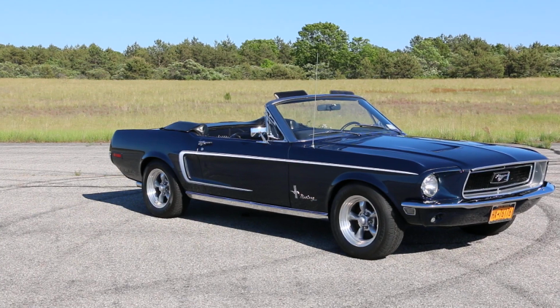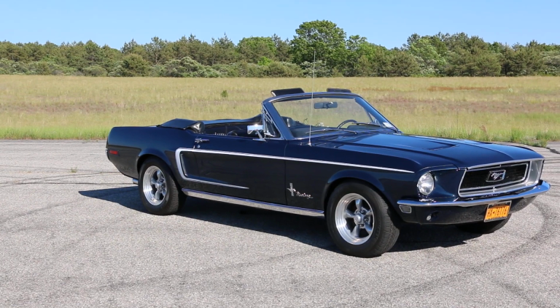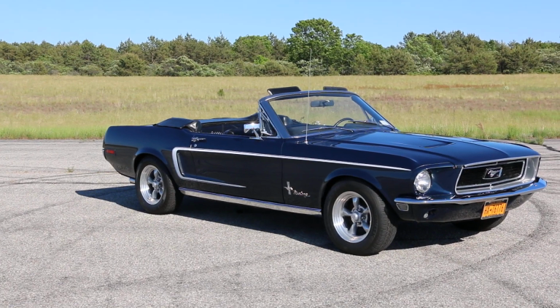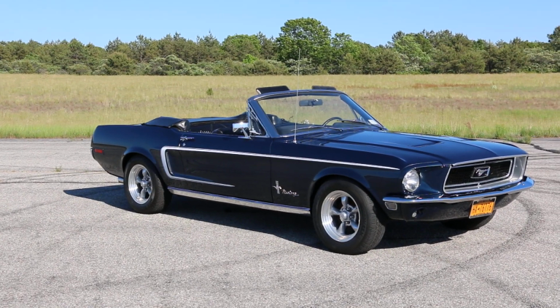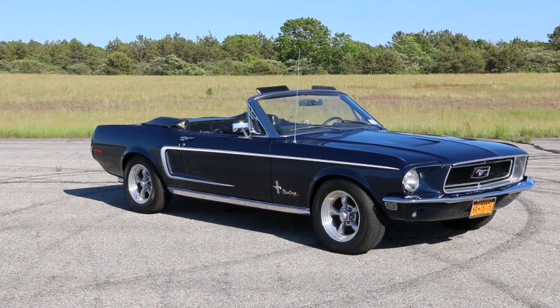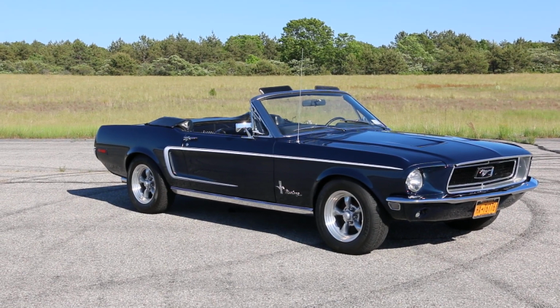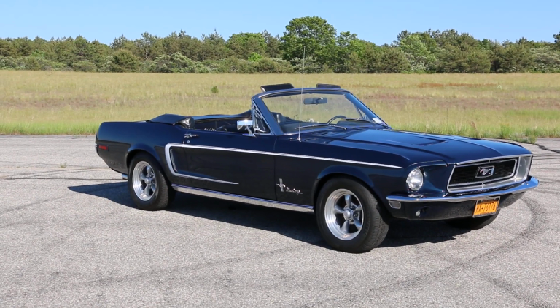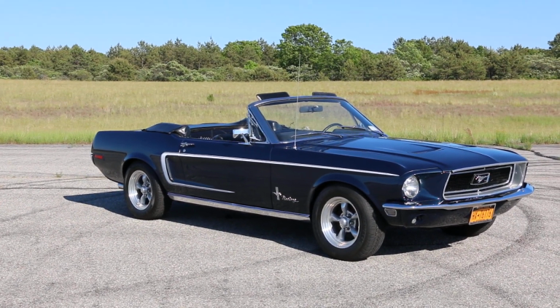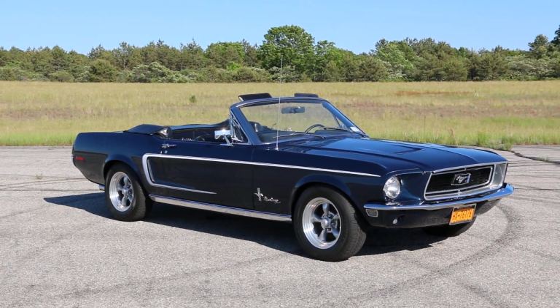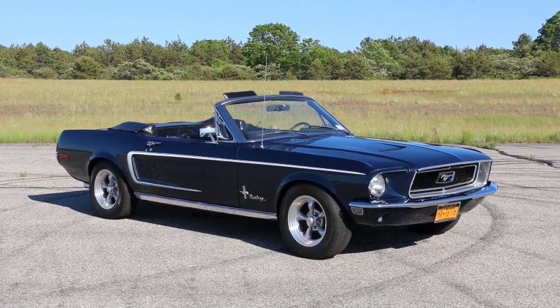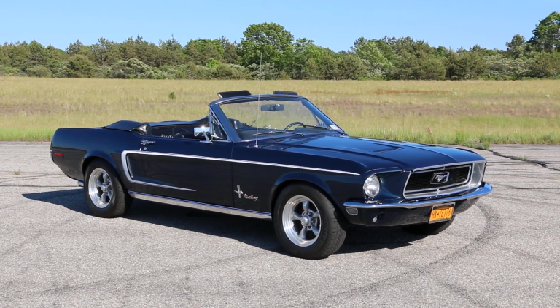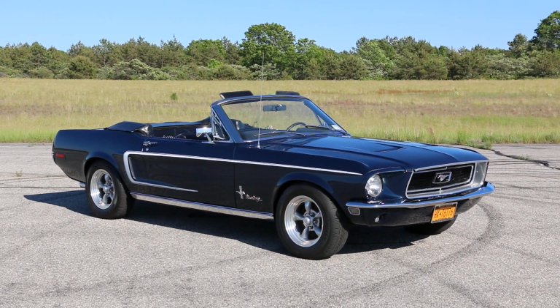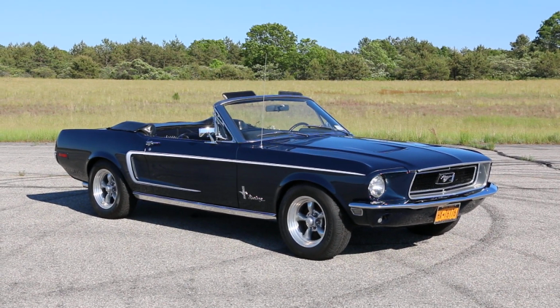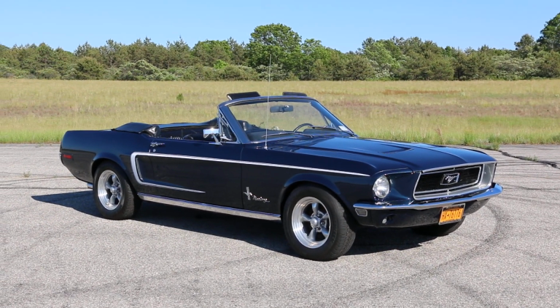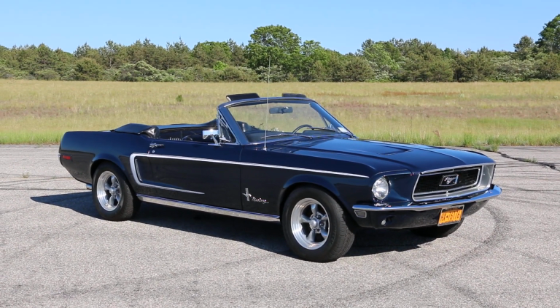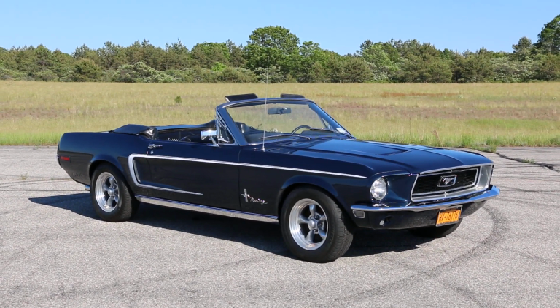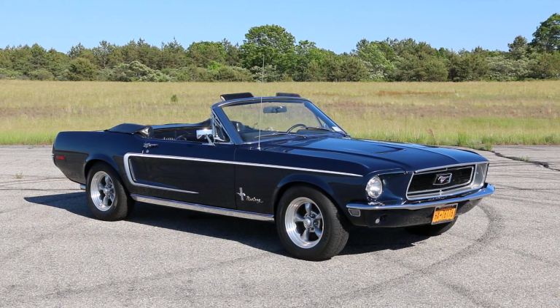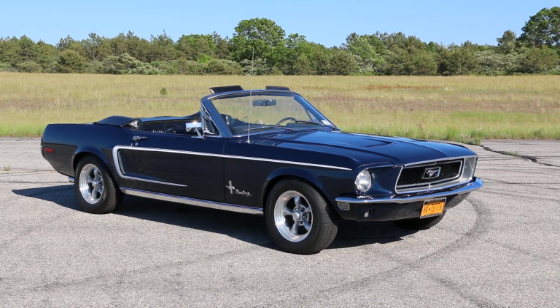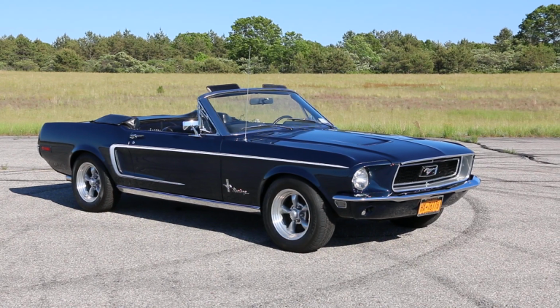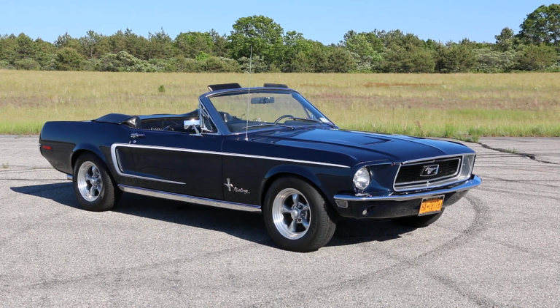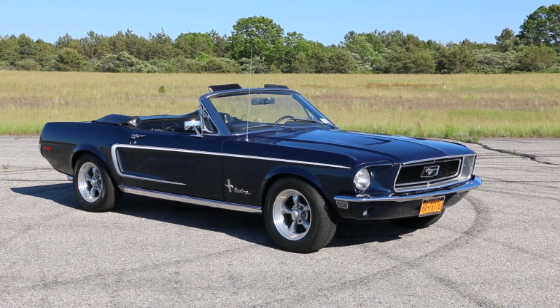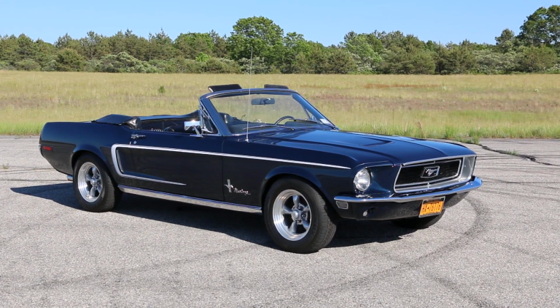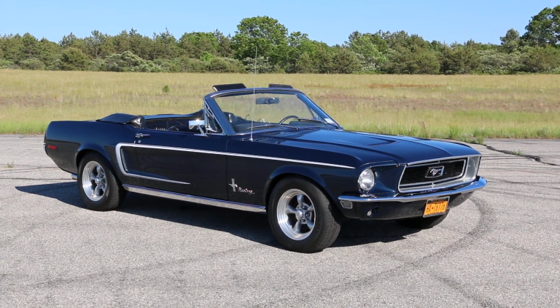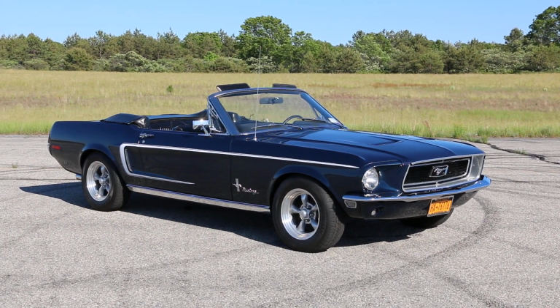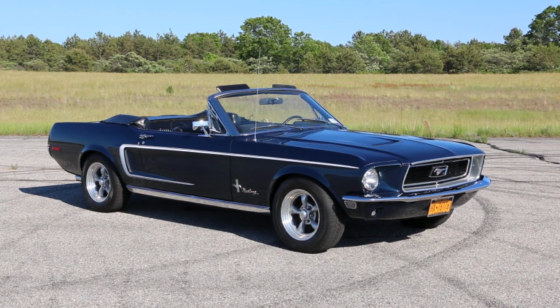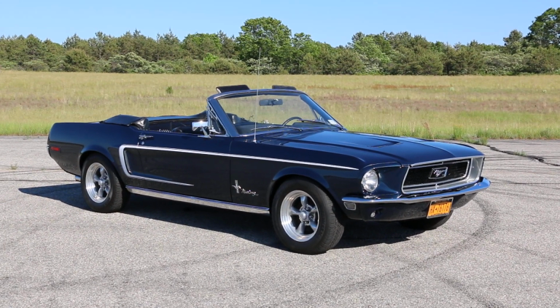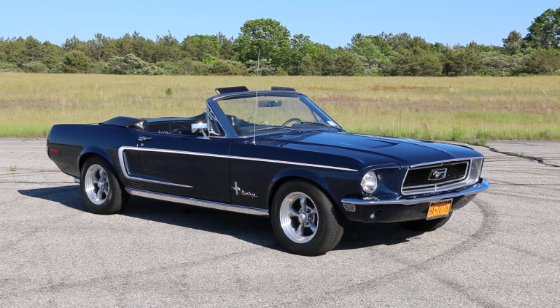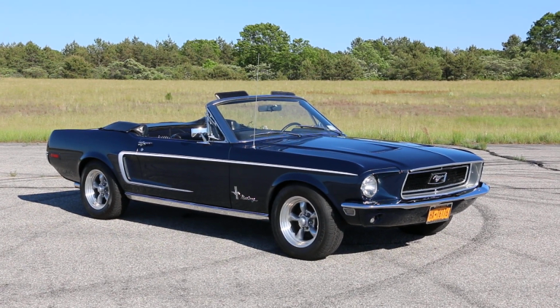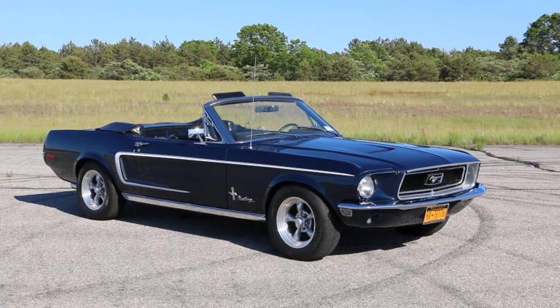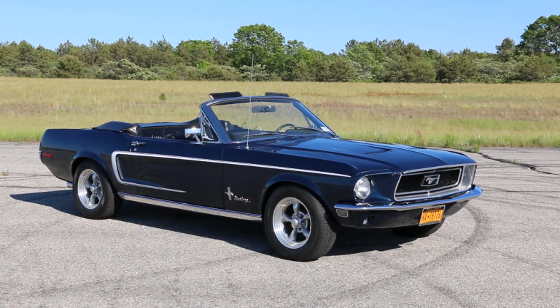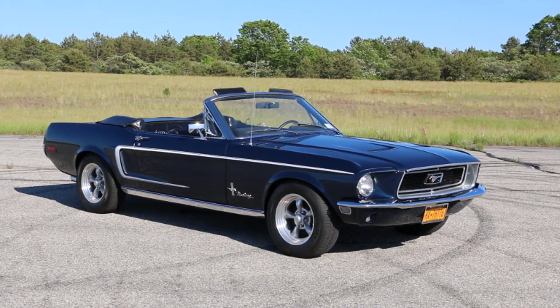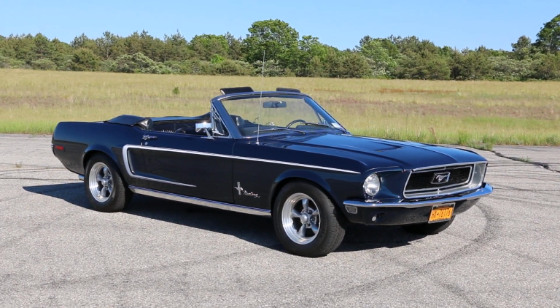Doing well, thank you. What a beautiful car. Gorgeous, right? What's that color called? It's Presidential Blue — the original color of 1968. Wow, it's like deep. Beautiful.